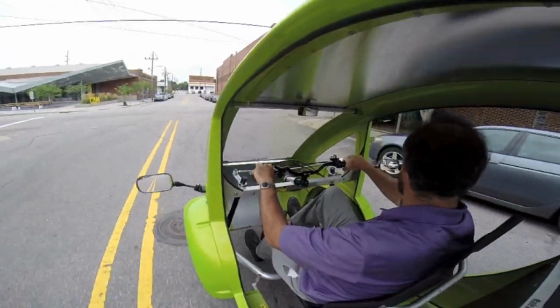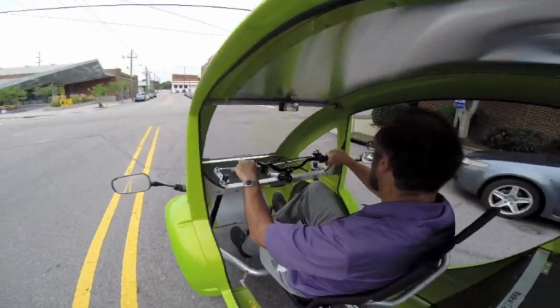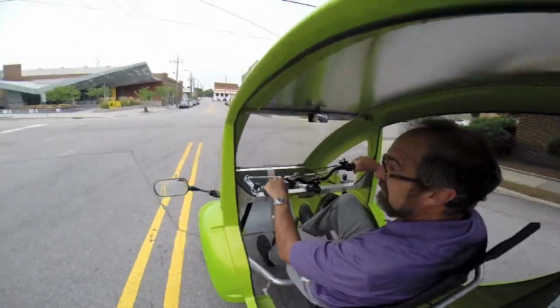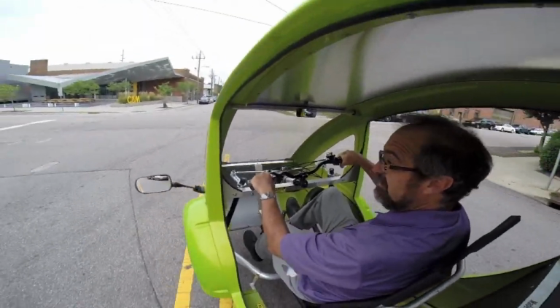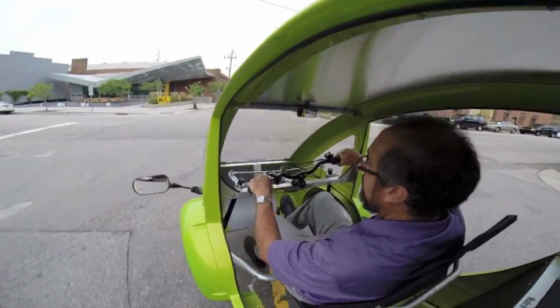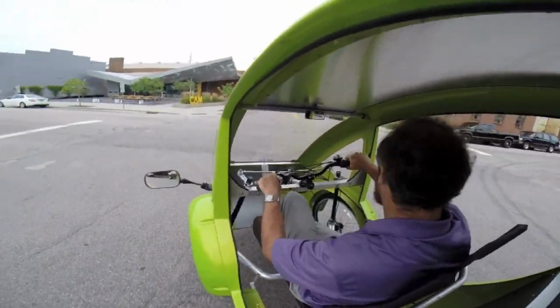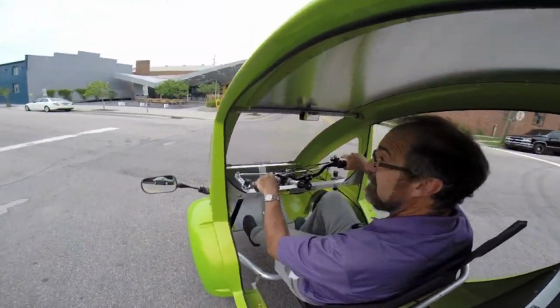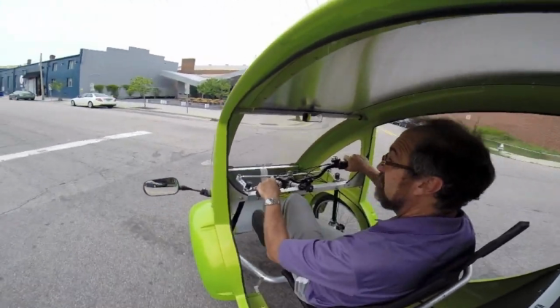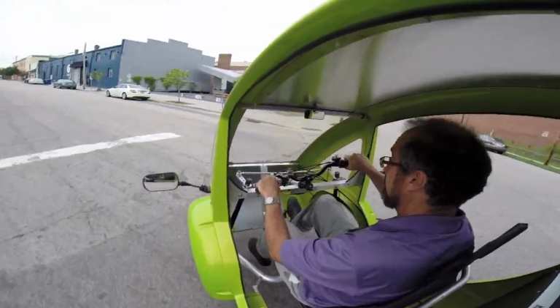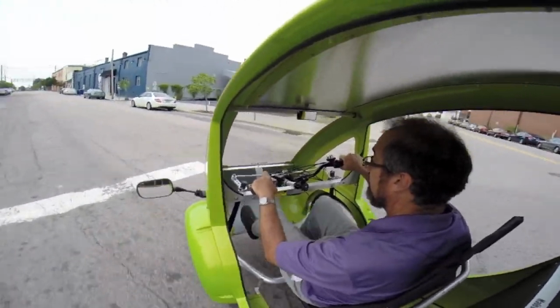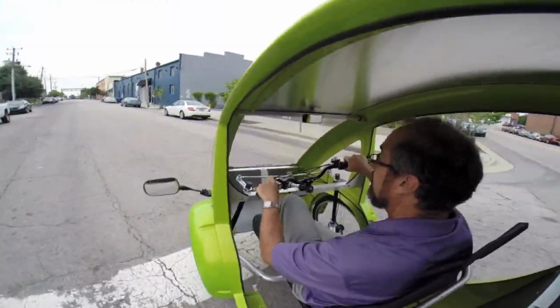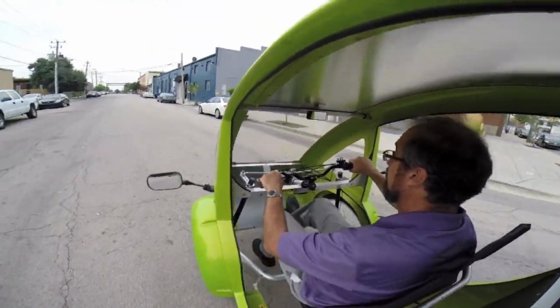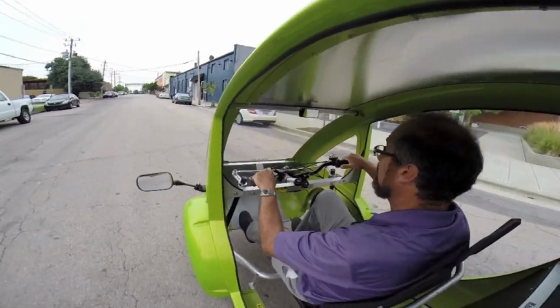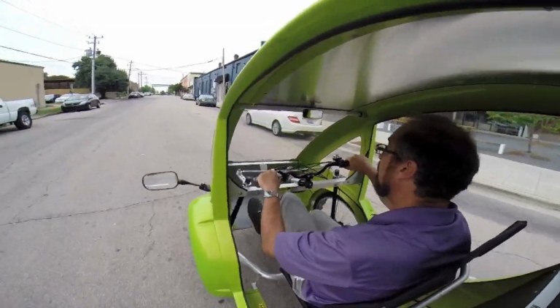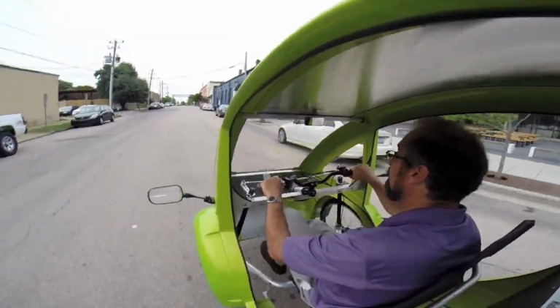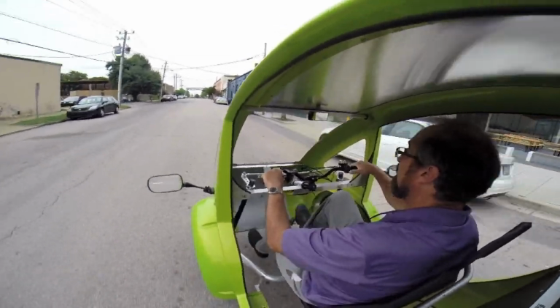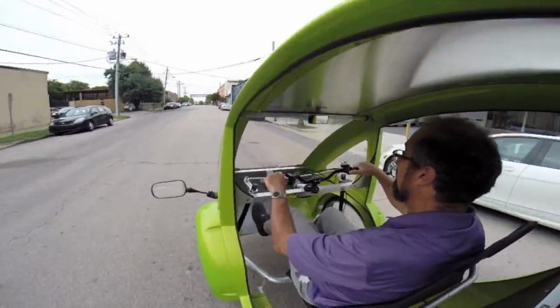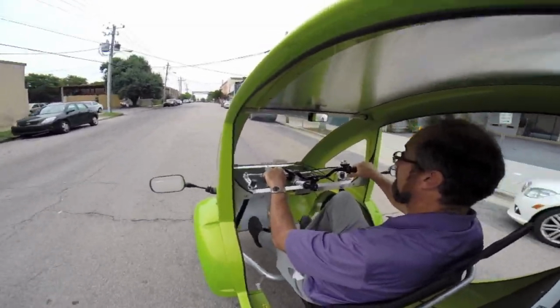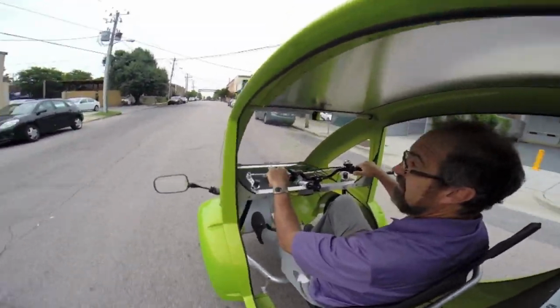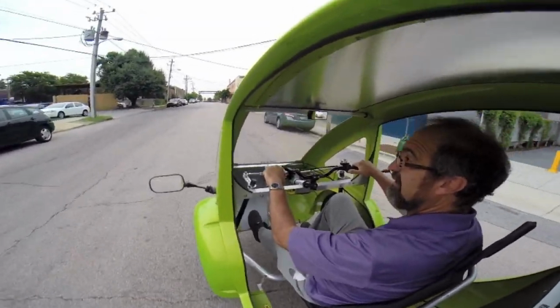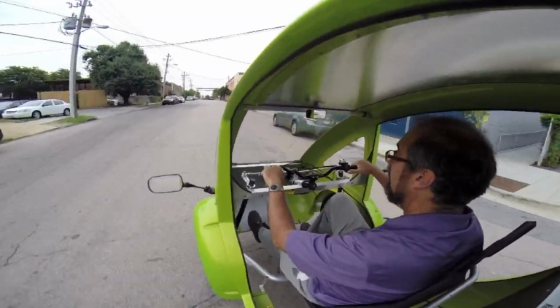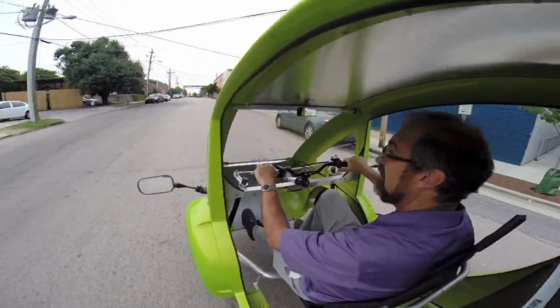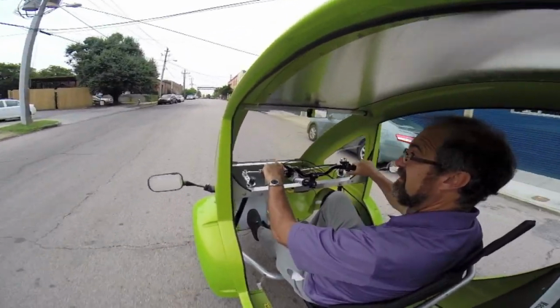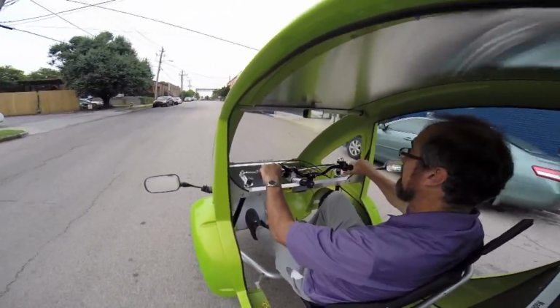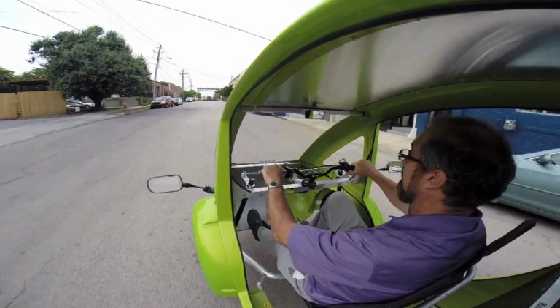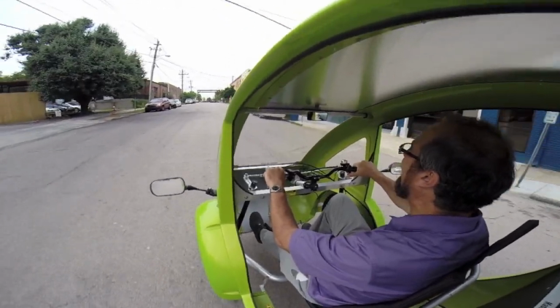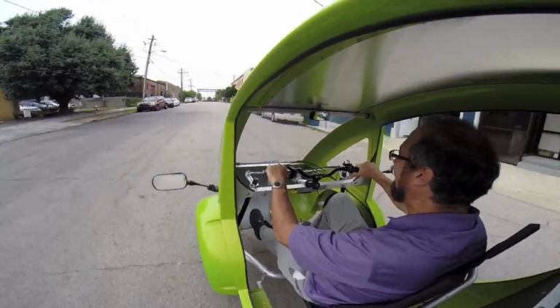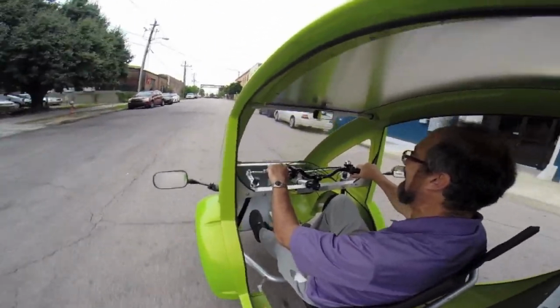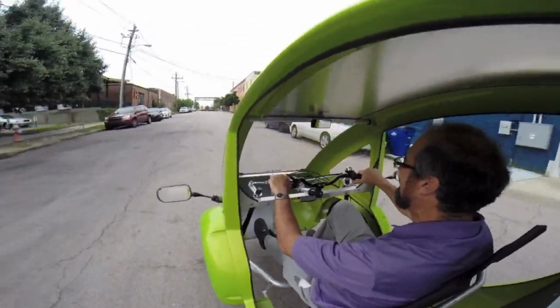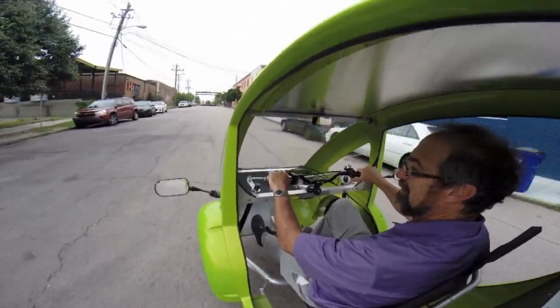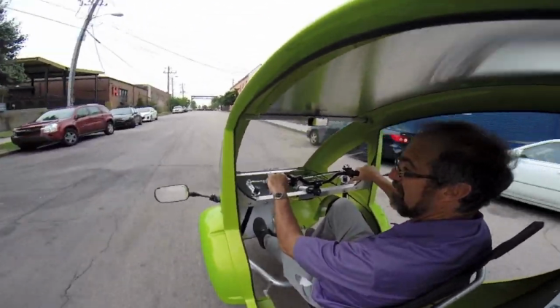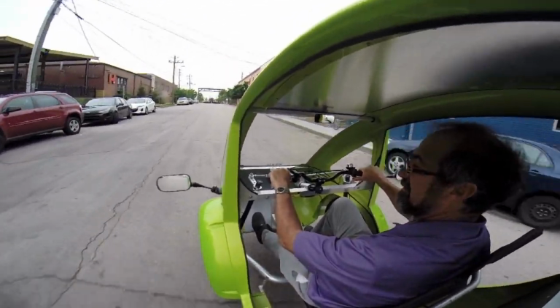Under federal regulation, to keep it legally defined as a bicycle, our motor is limited to 20 miles per hour. However, if you pedal and you have momentum, you can add extra acceleration and go faster than 20 miles per hour.